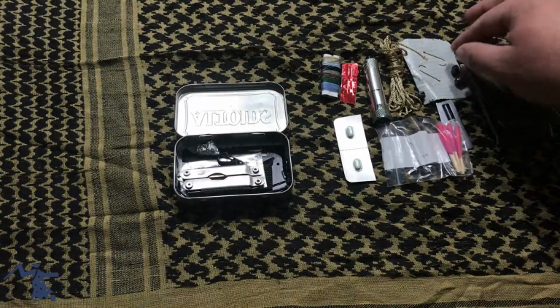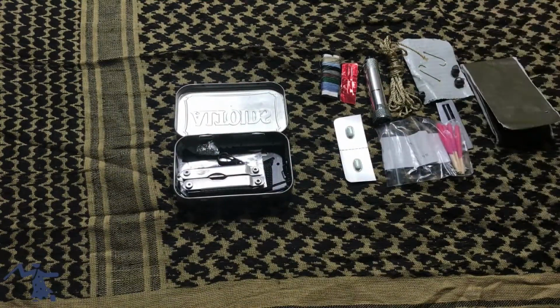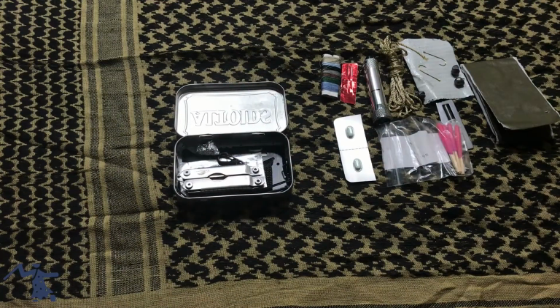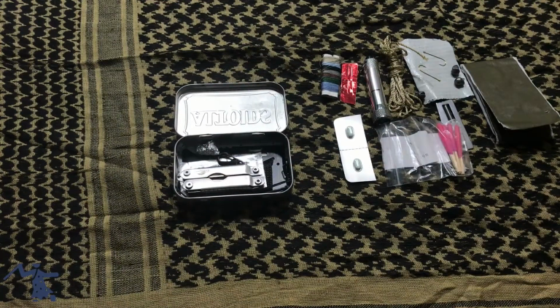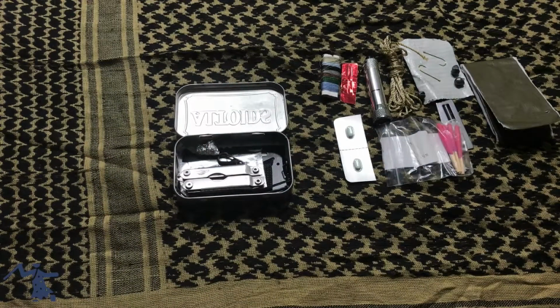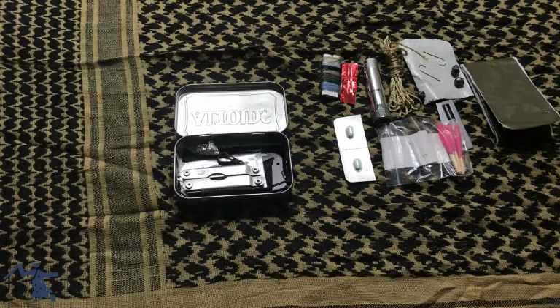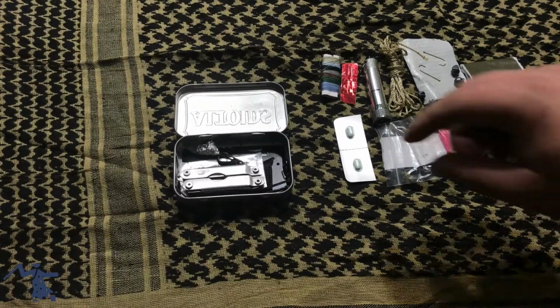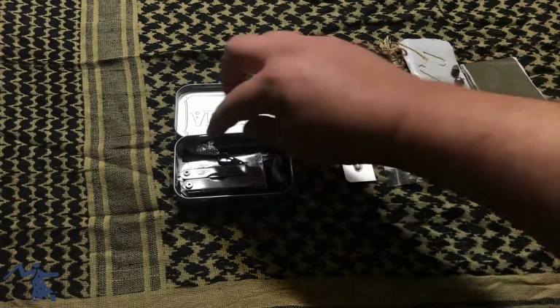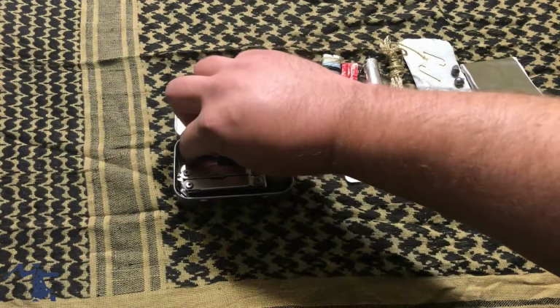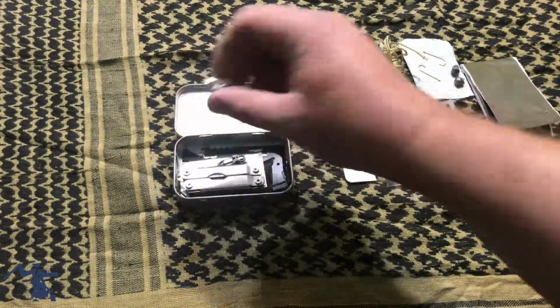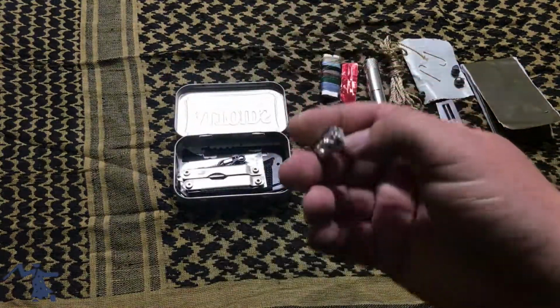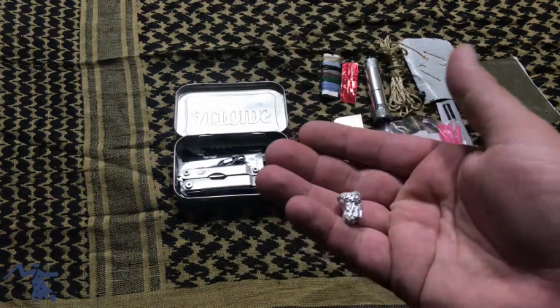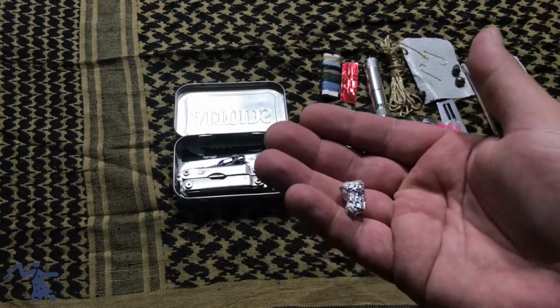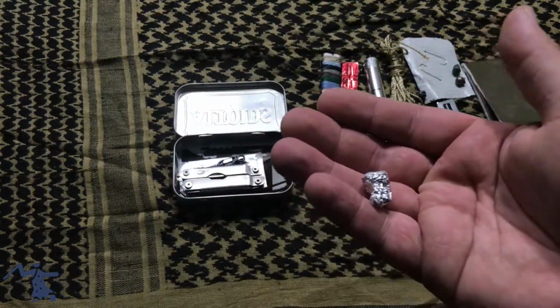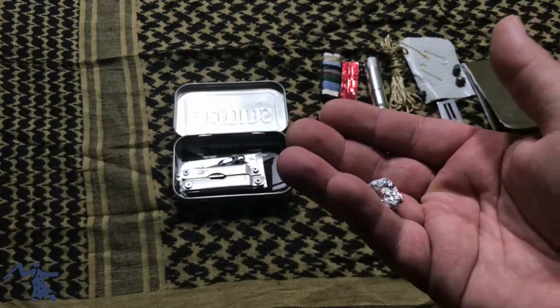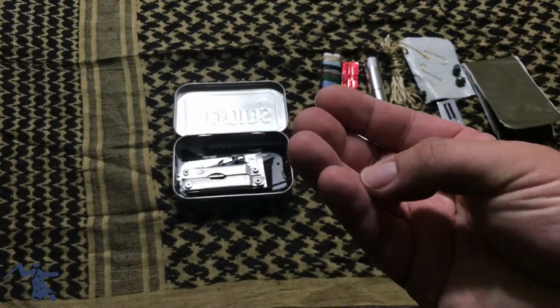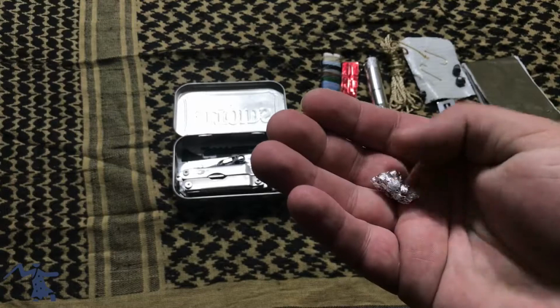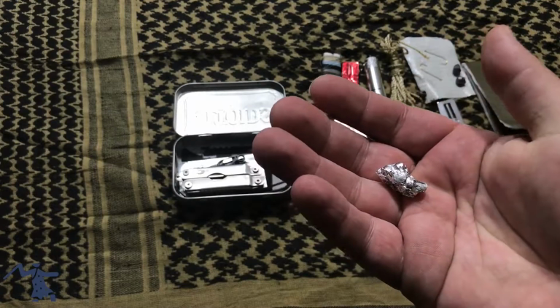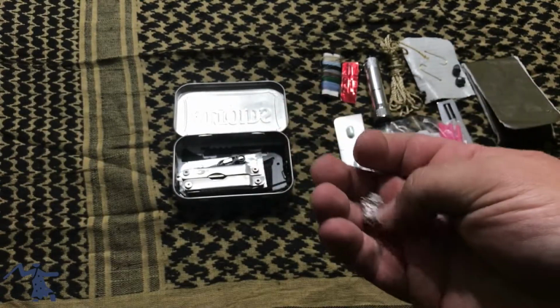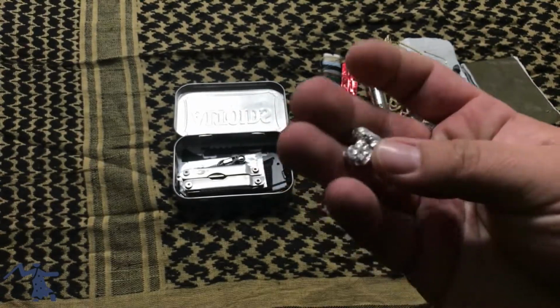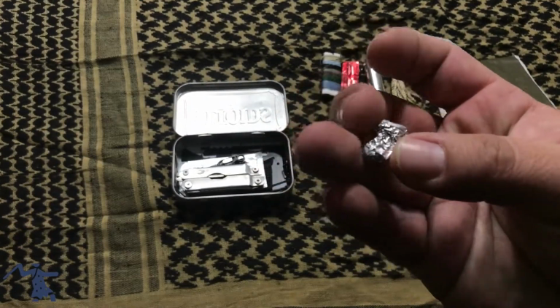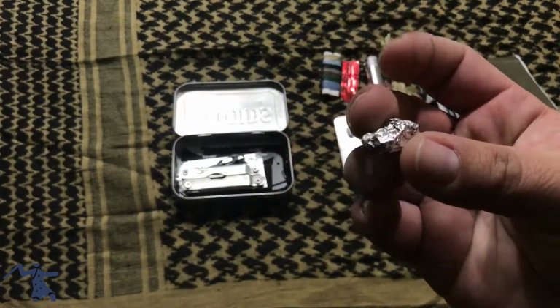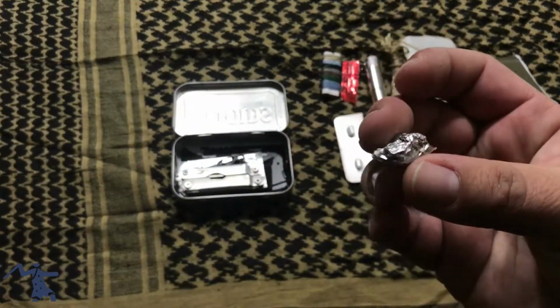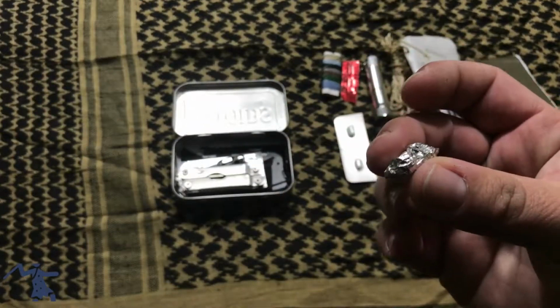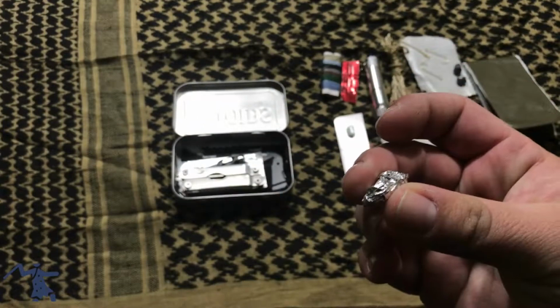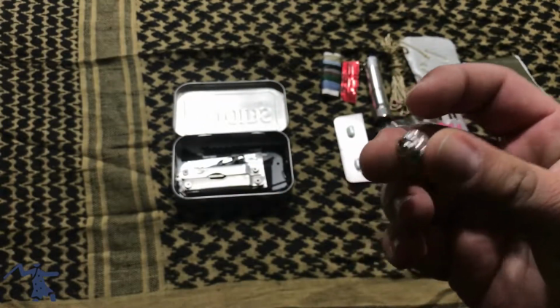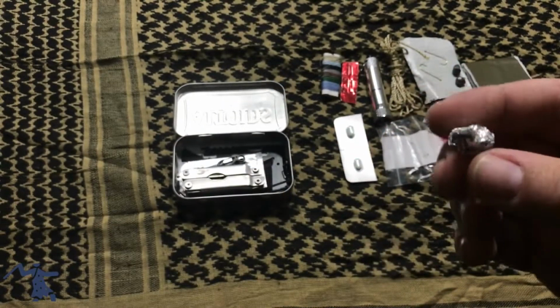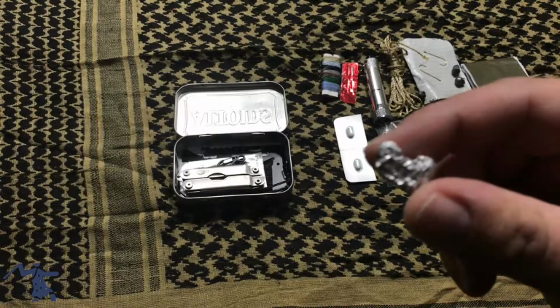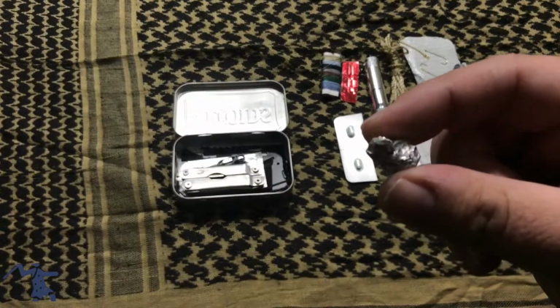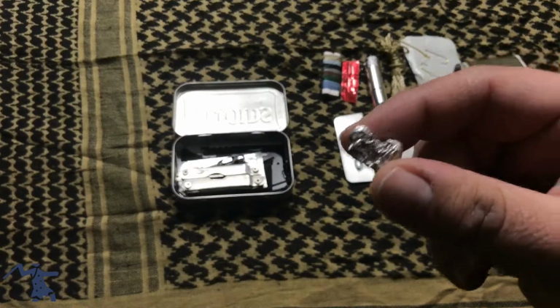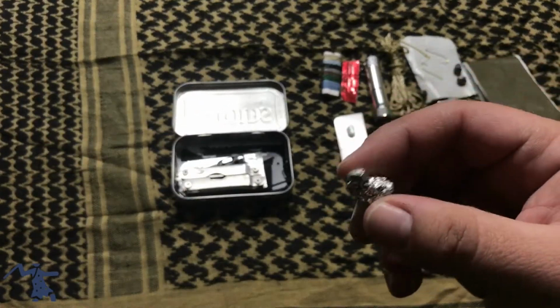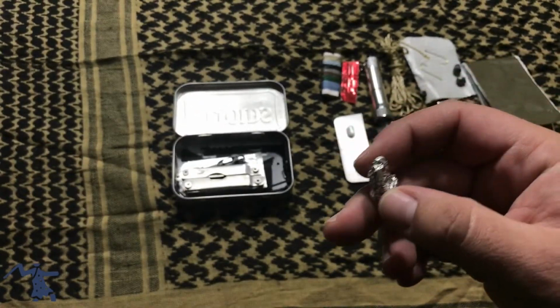Next we have water purification tabs. I put a few of them in here wrapped up in a piece of tin foil, just to make sure you have some clean water for a few days.